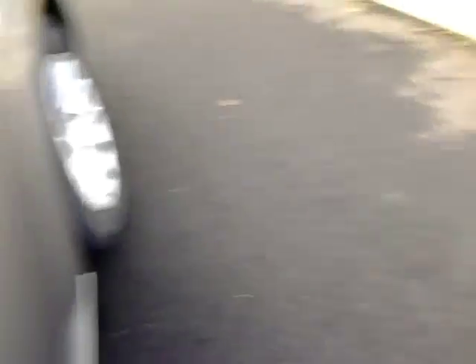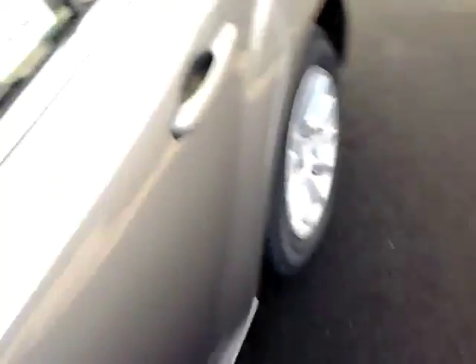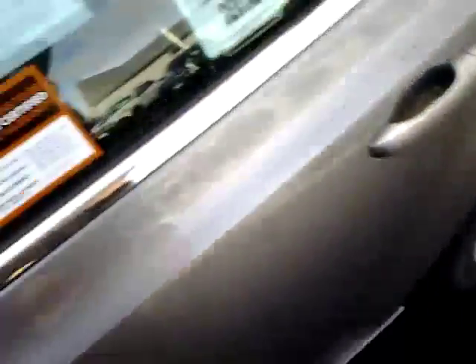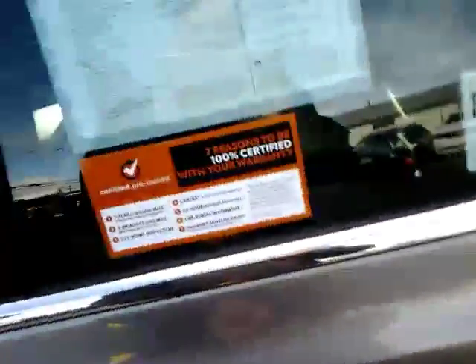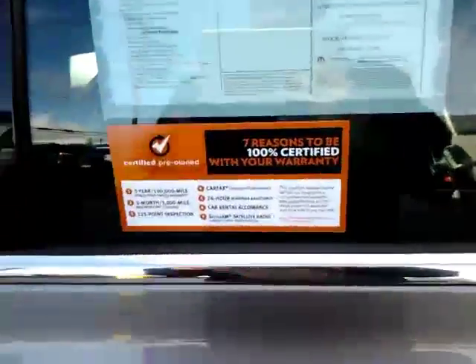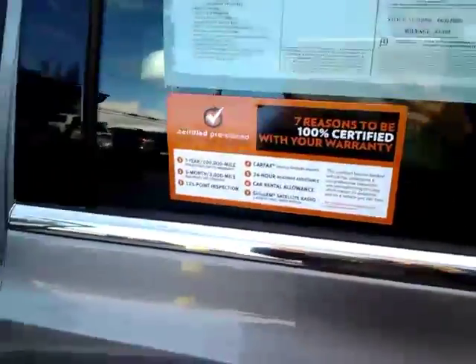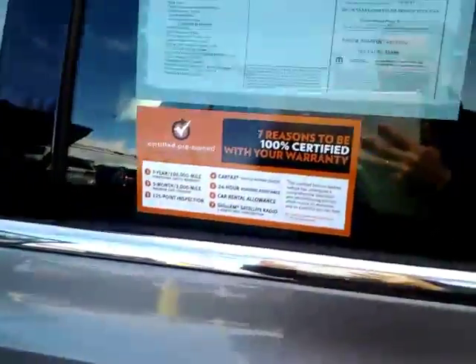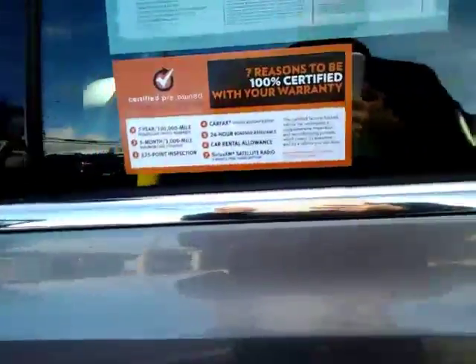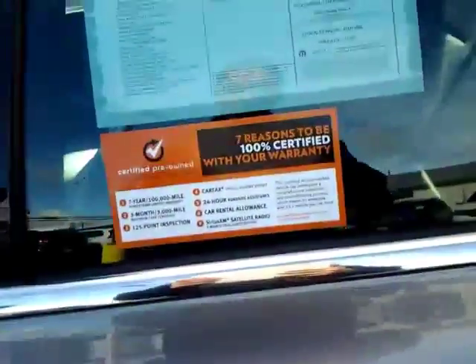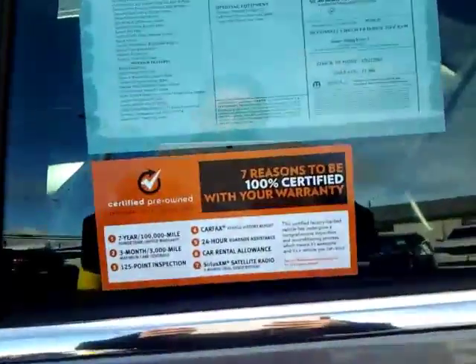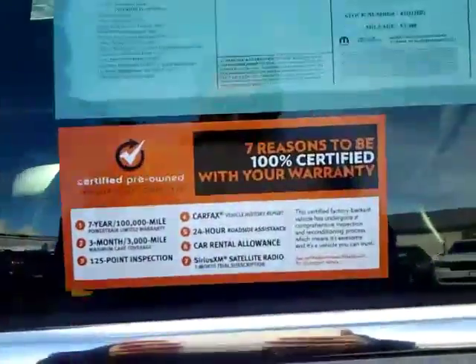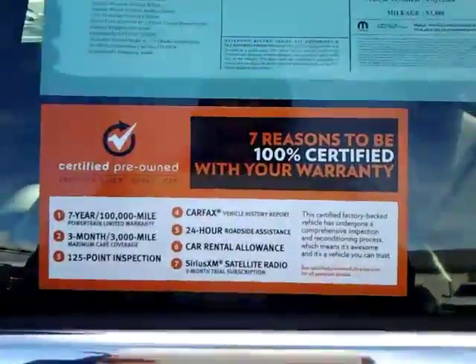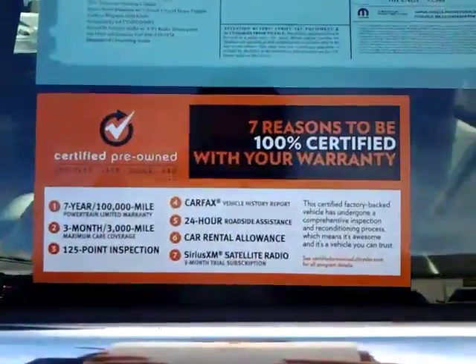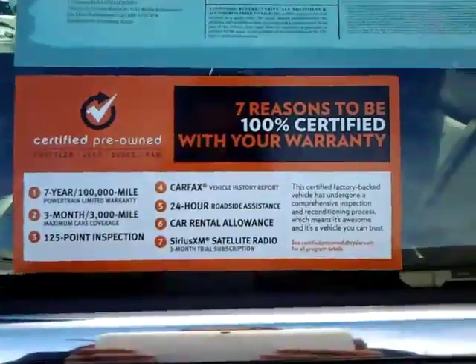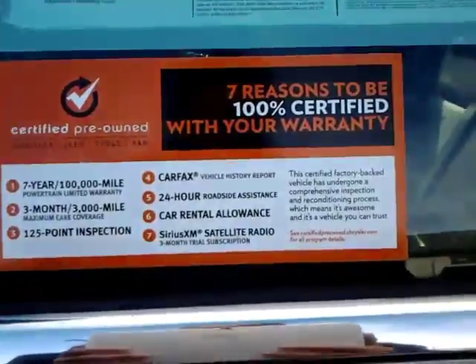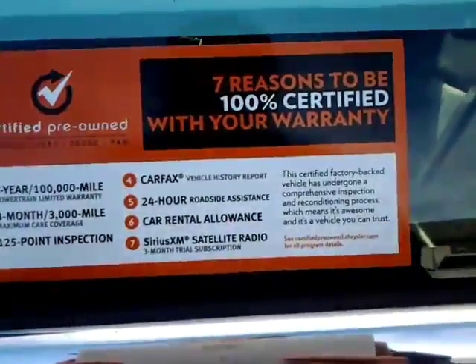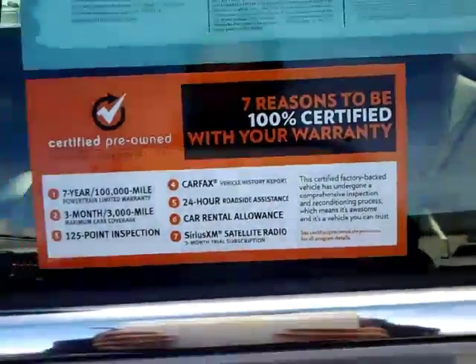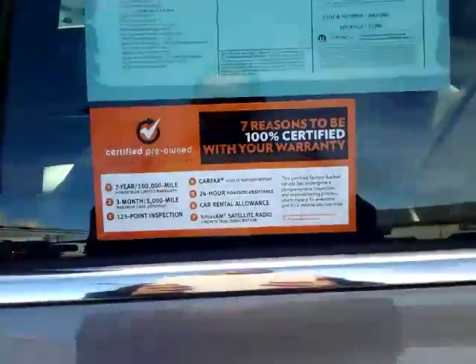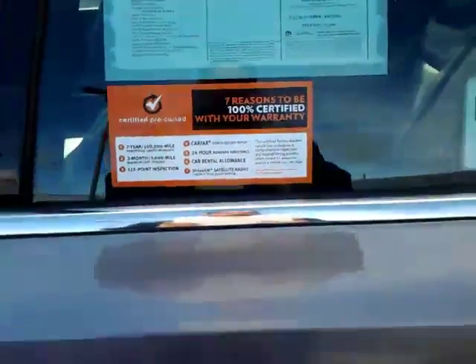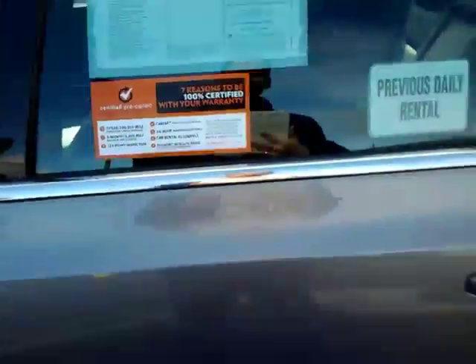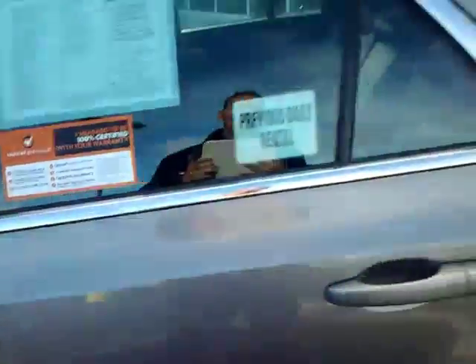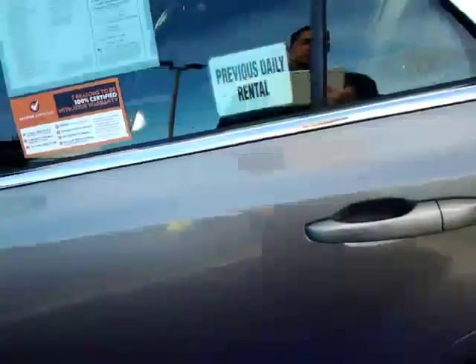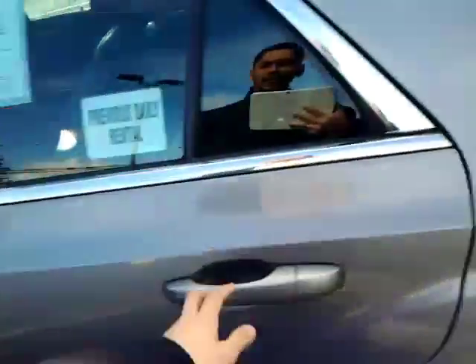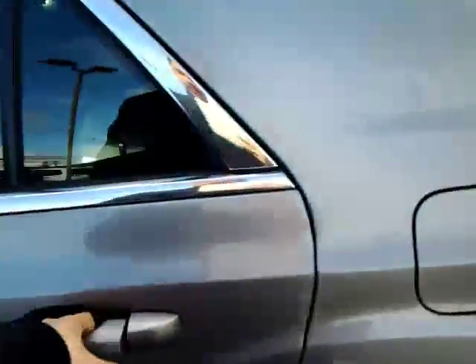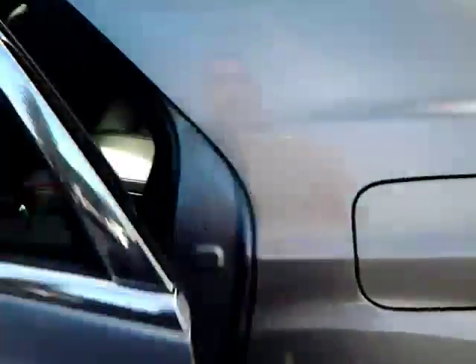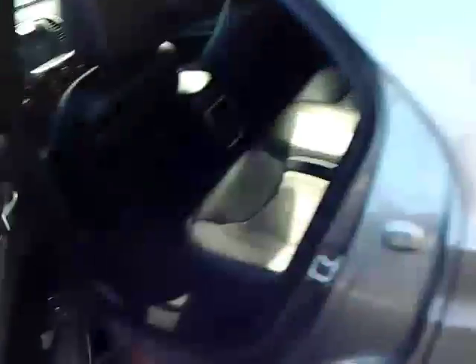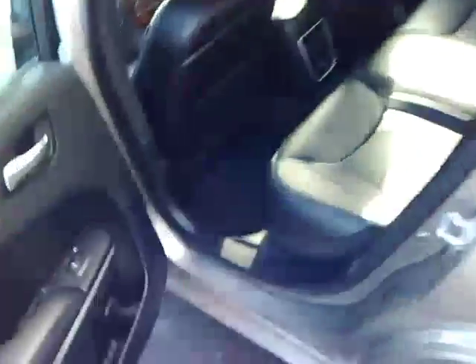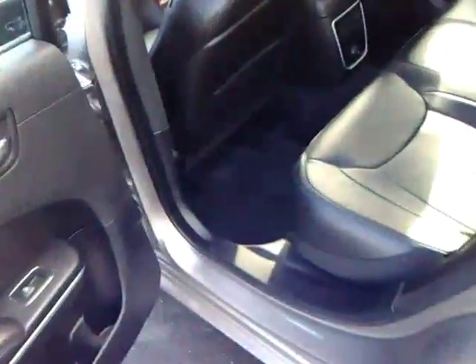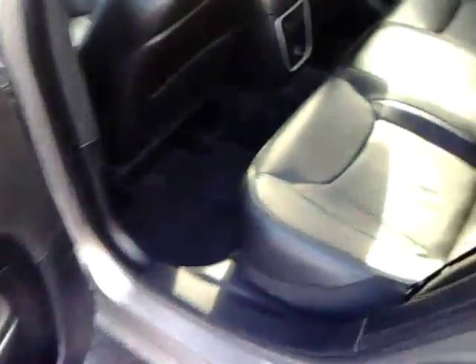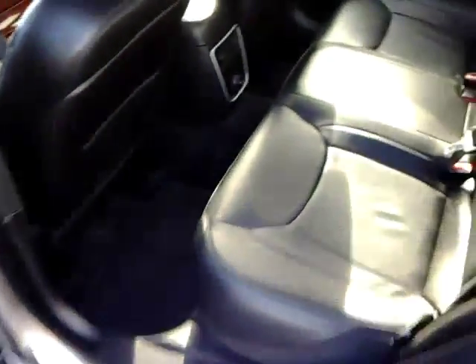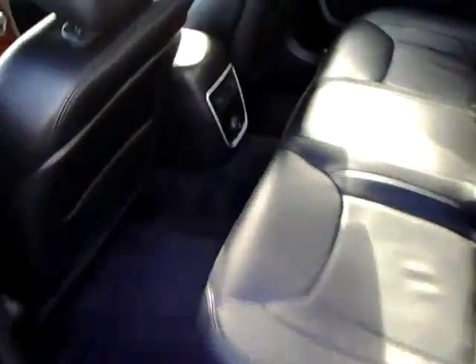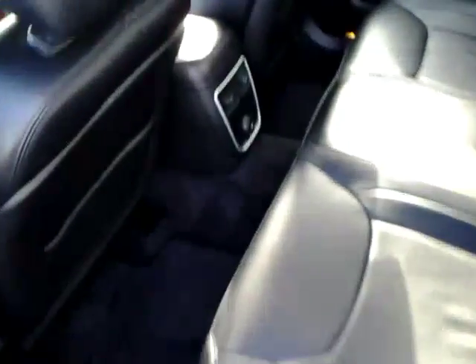This one is a certified vehicle, so your powertrain warranty goes up to the 100,000 mile mark, which is just amazing — that's better than the new cars.